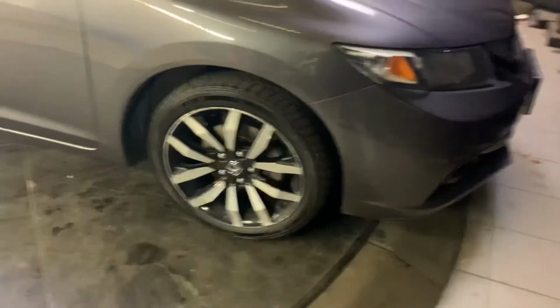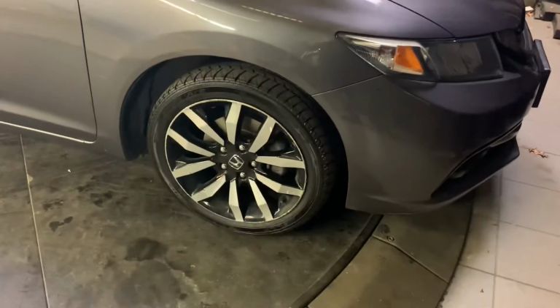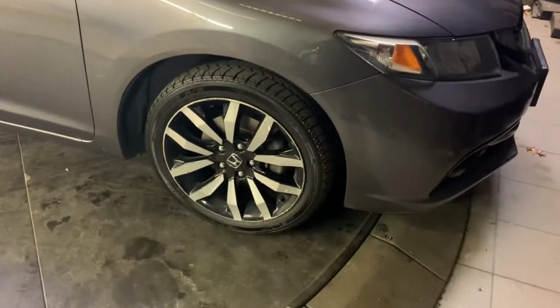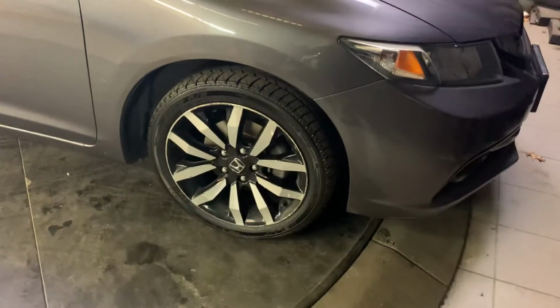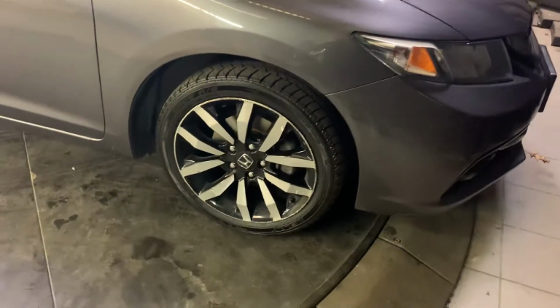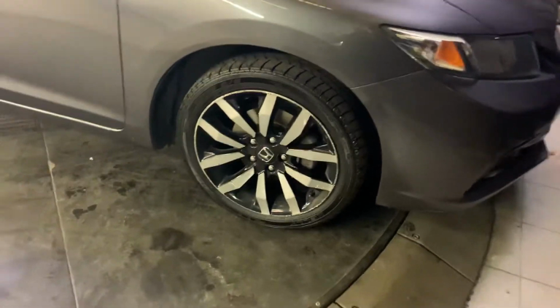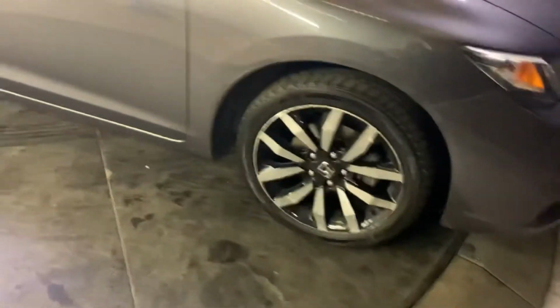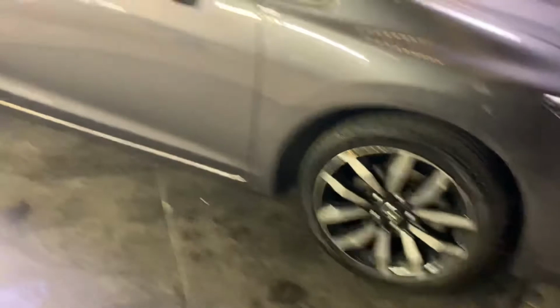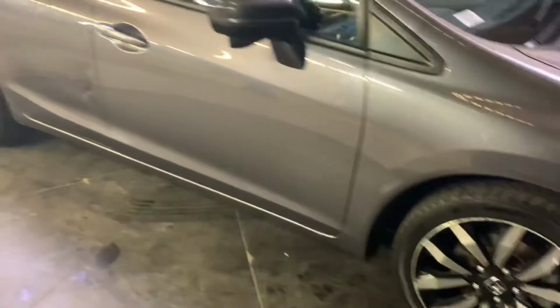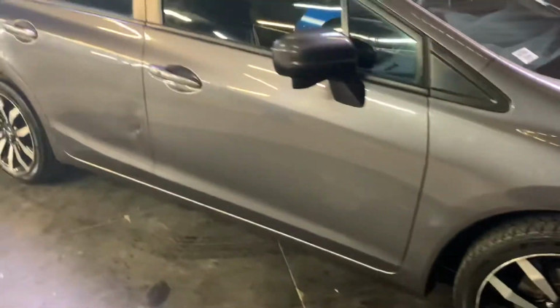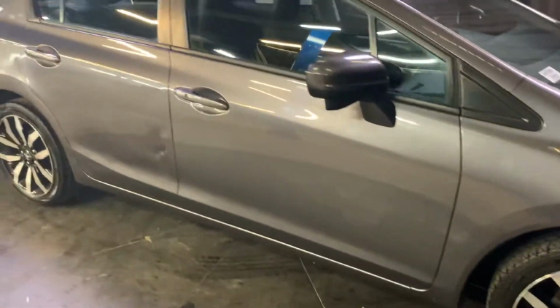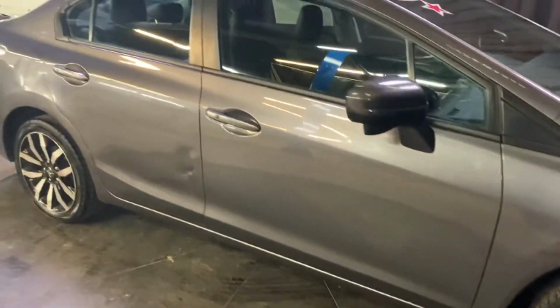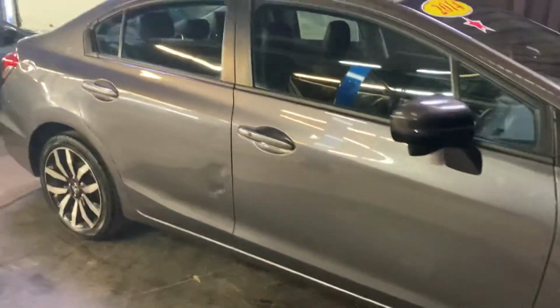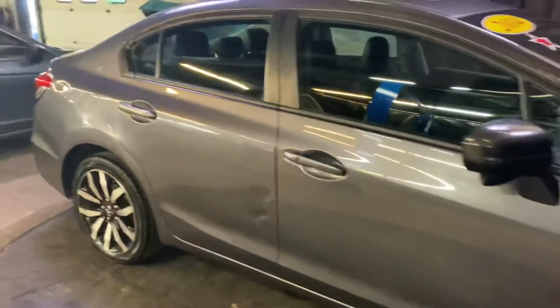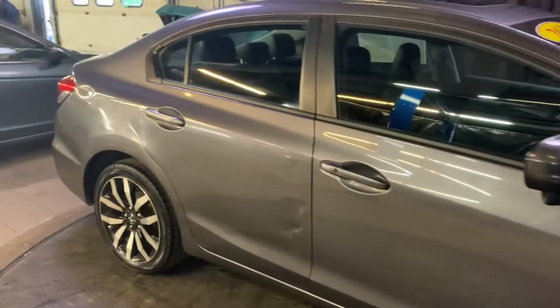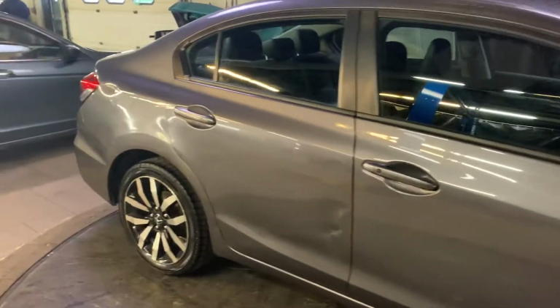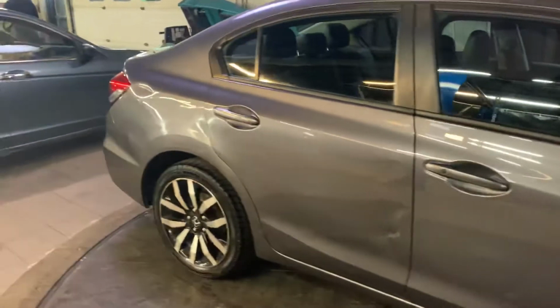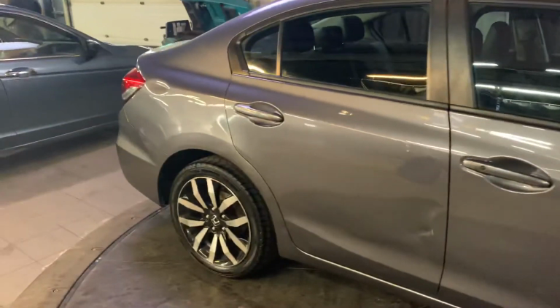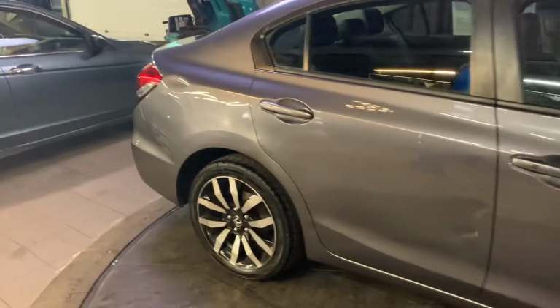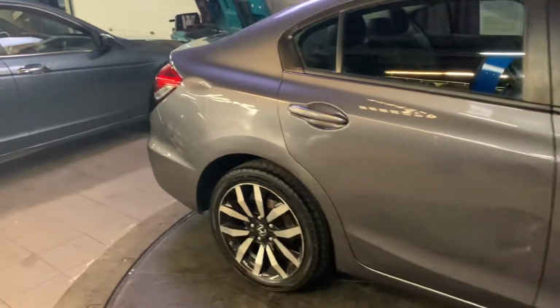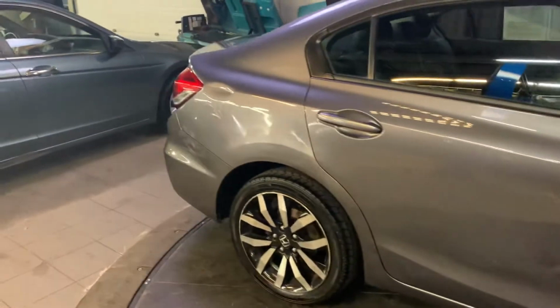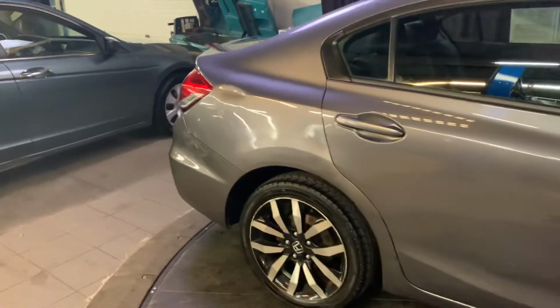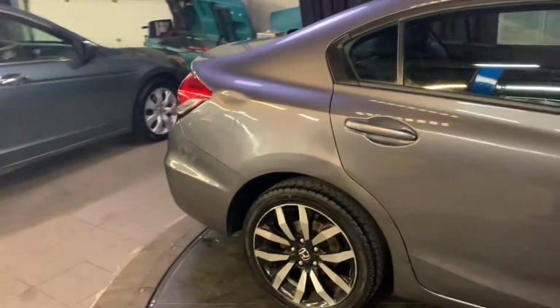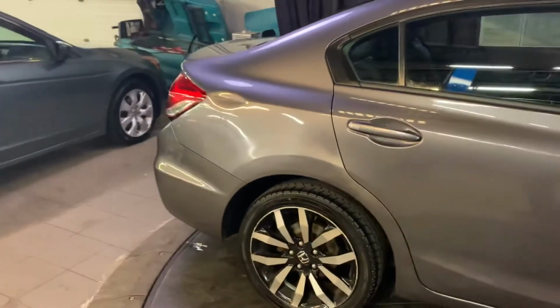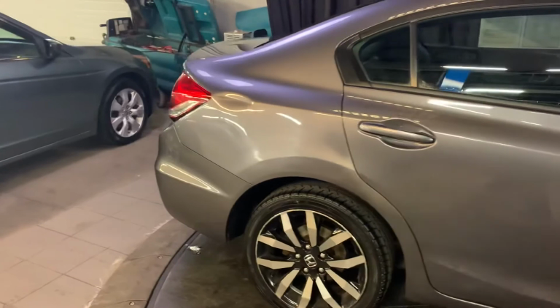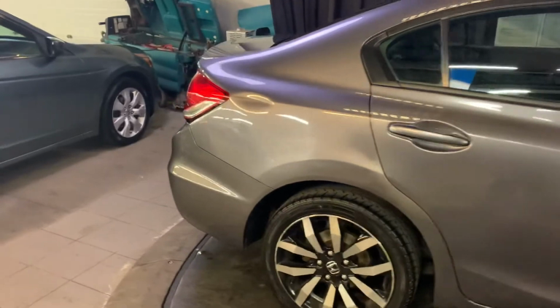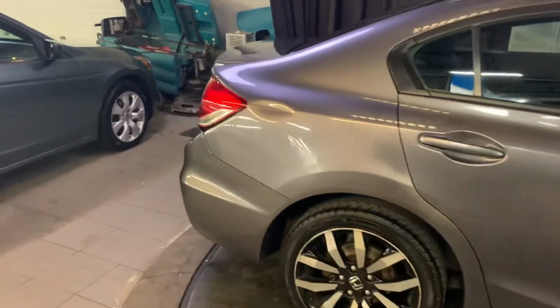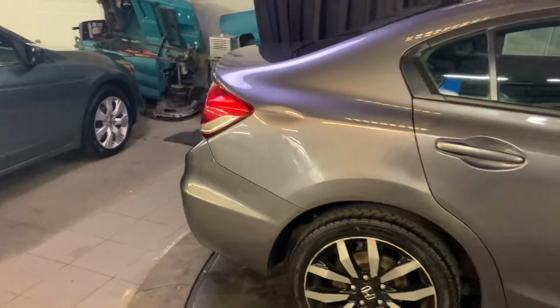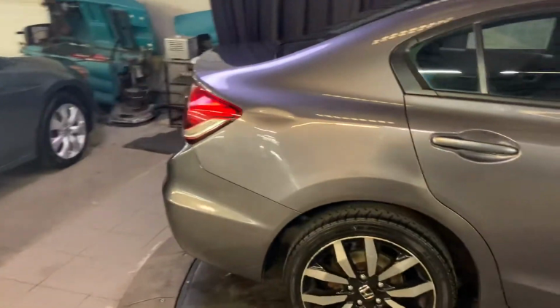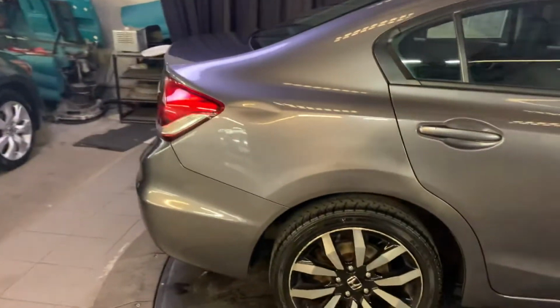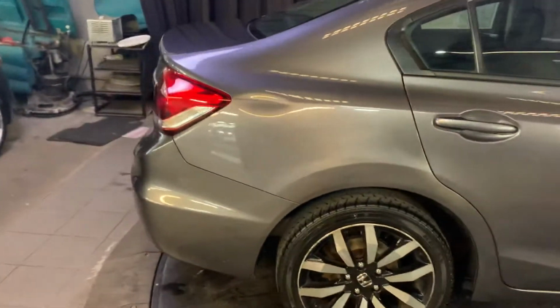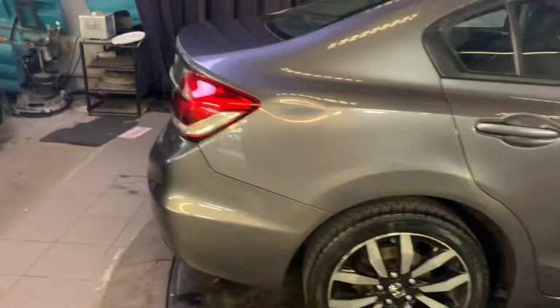Starting up front, you've got the nice alloy rims. This is one of my favorite years of the Civic because of how sleek it looks. I absolutely love these.